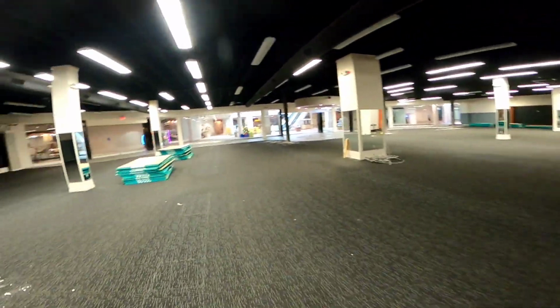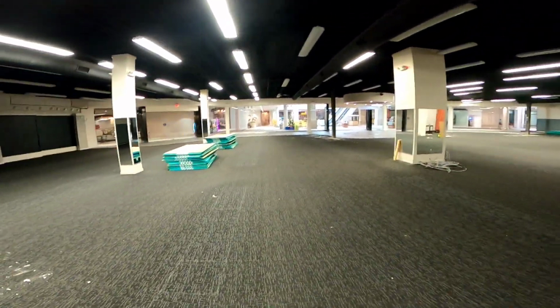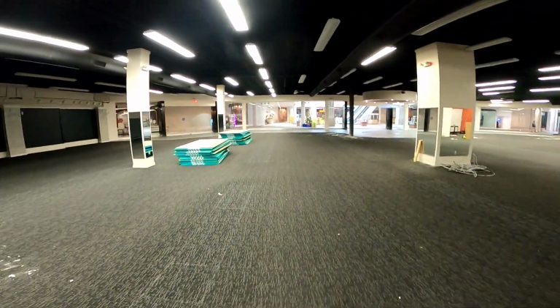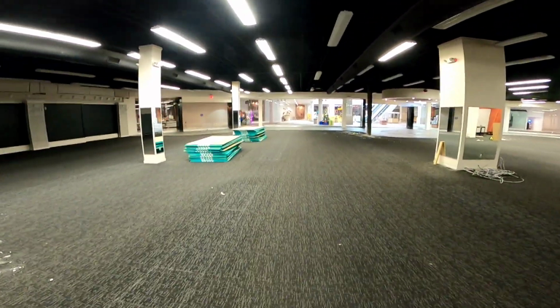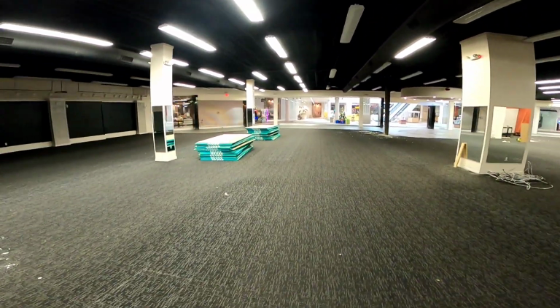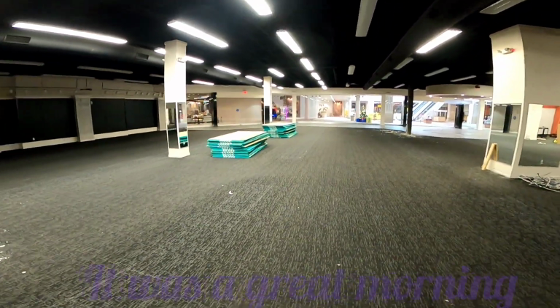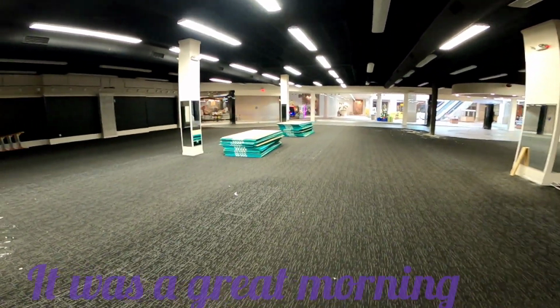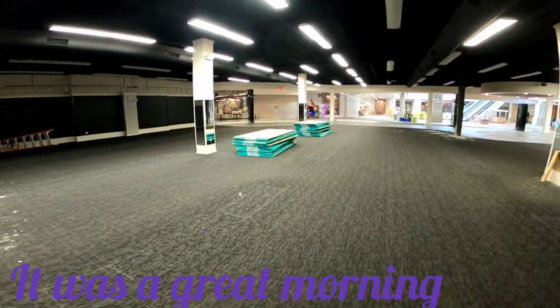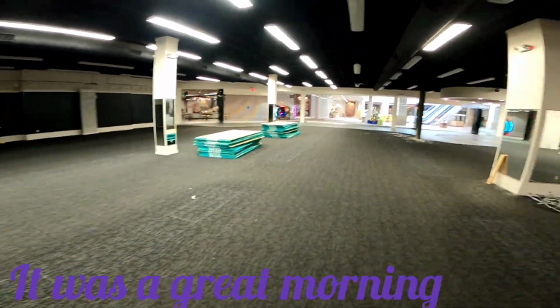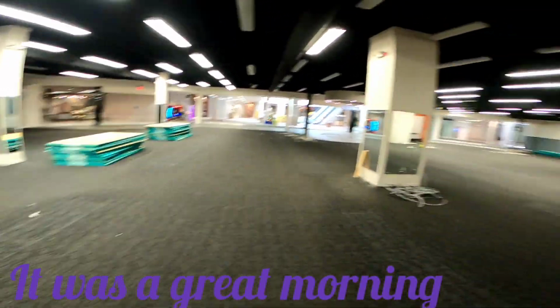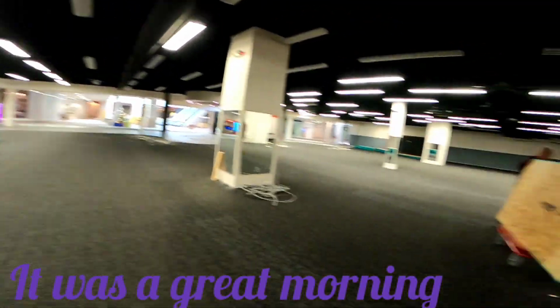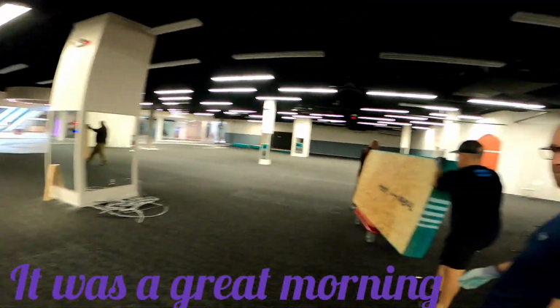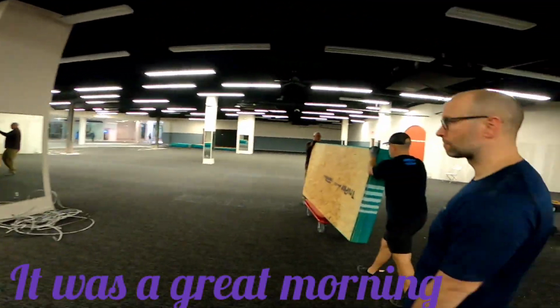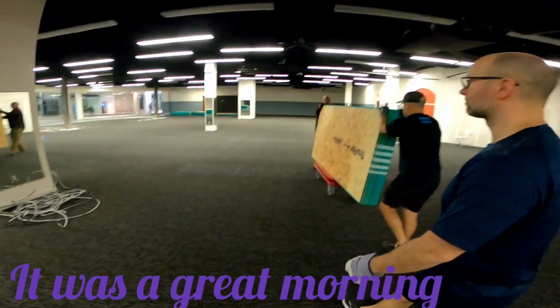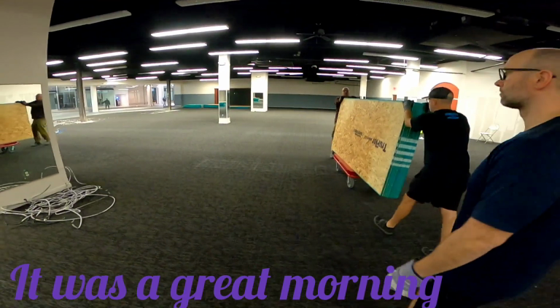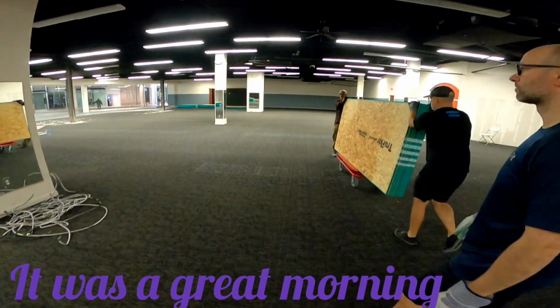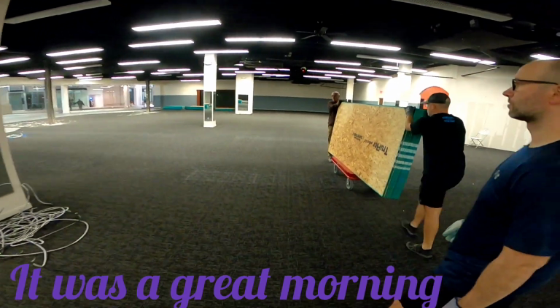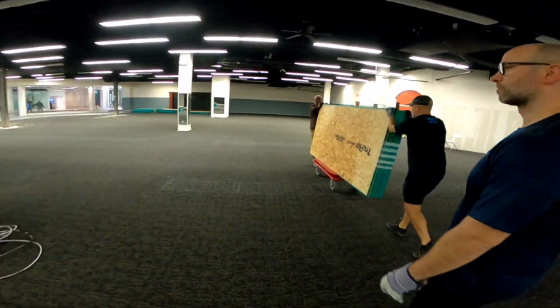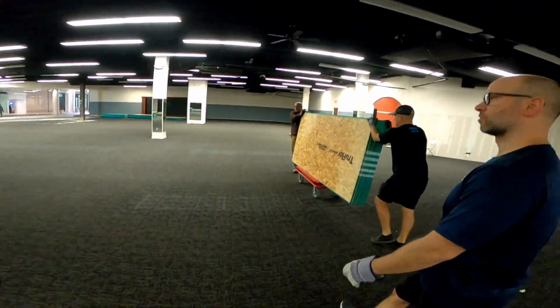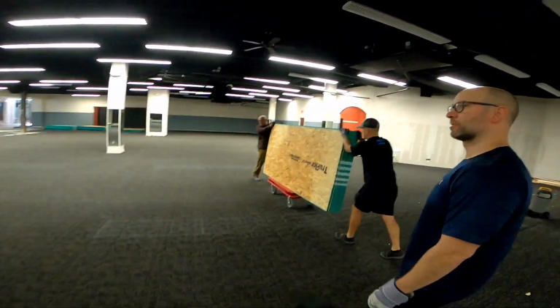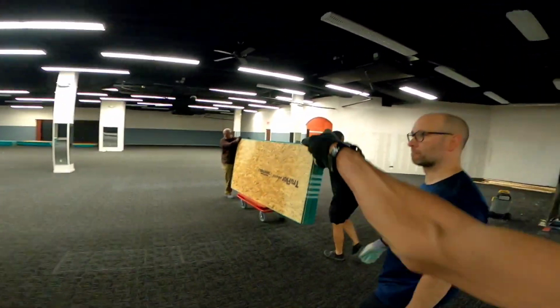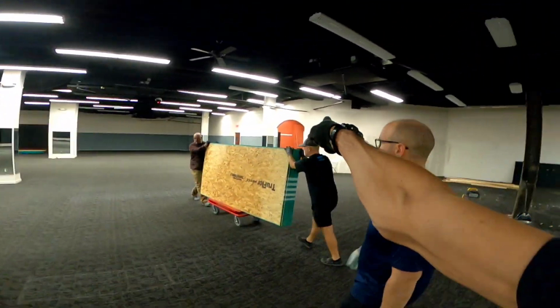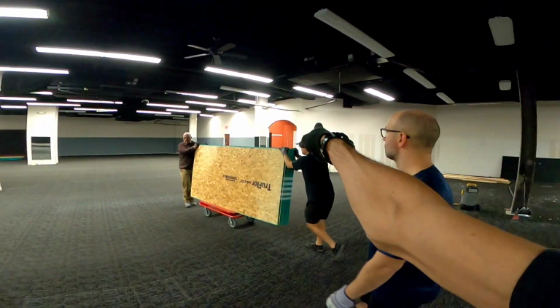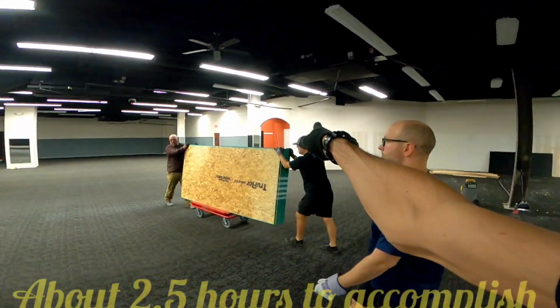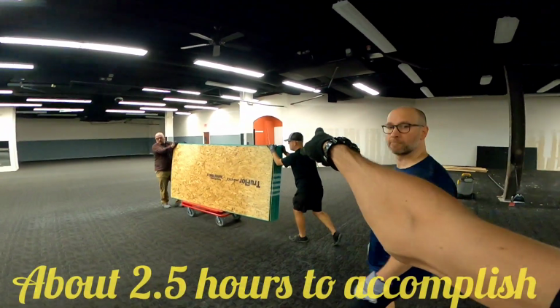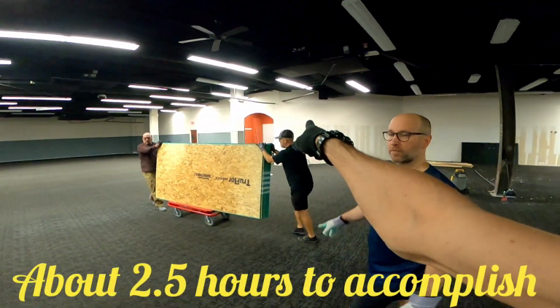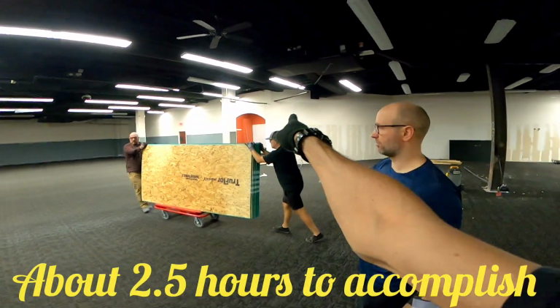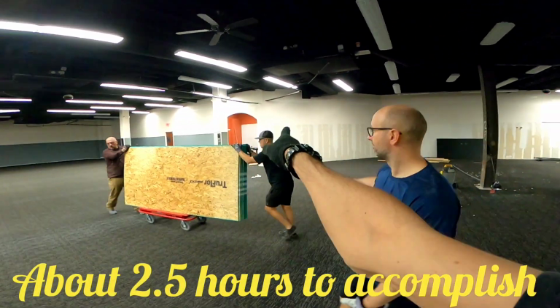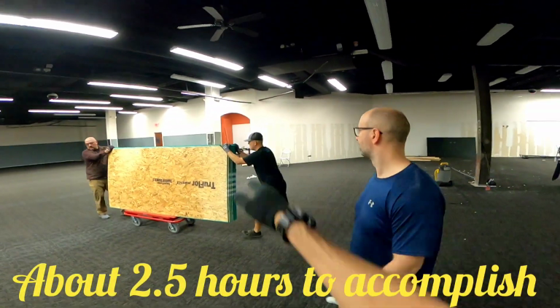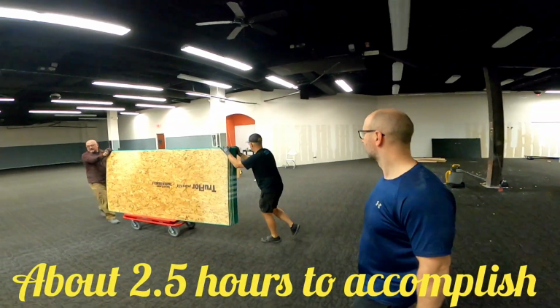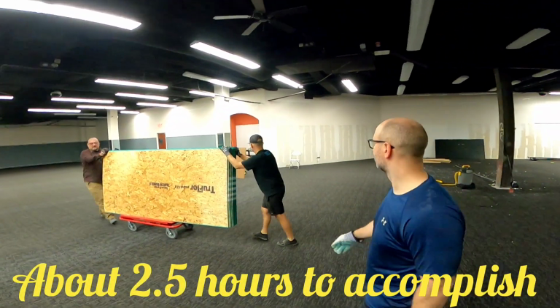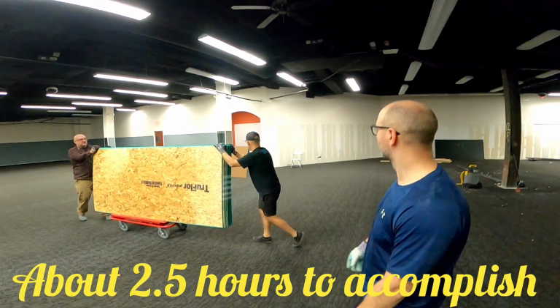Got a couple planks over there, planks over here. What's over there, Chris? Hobby shop. Hobby shop's over there.